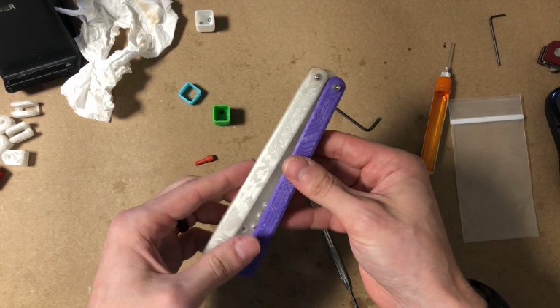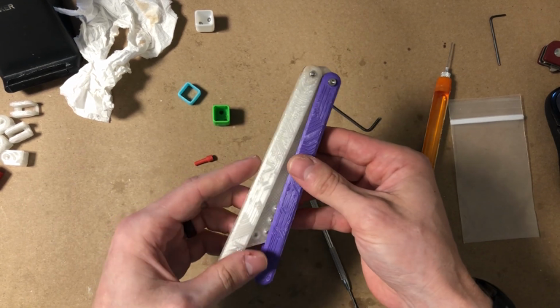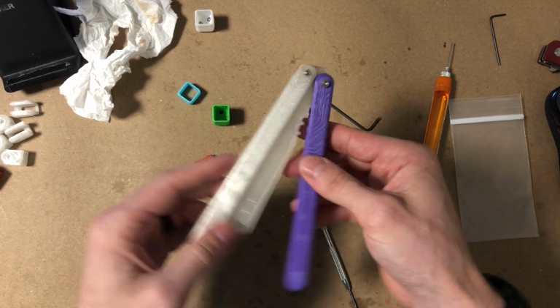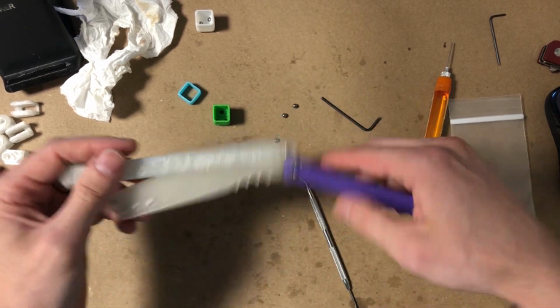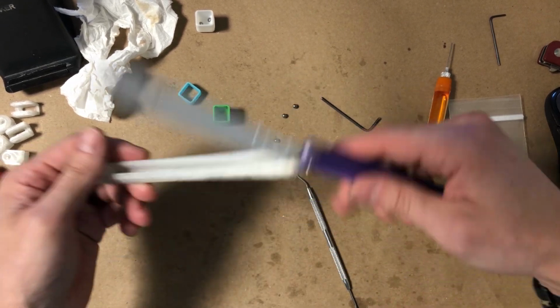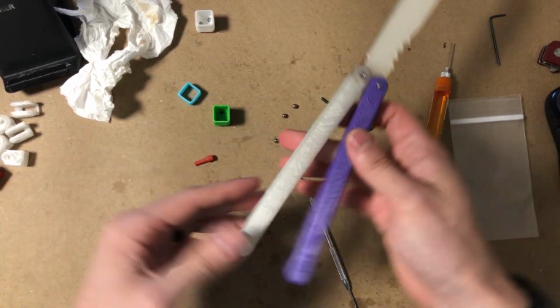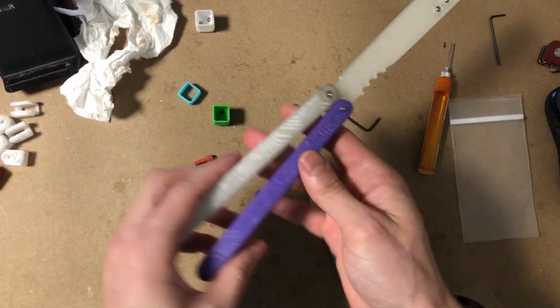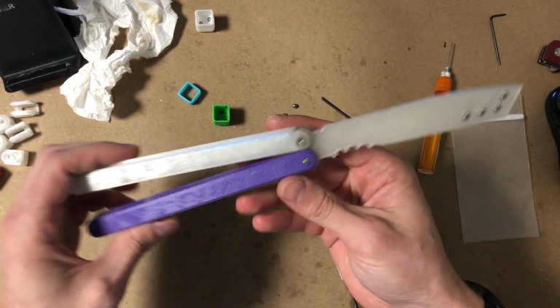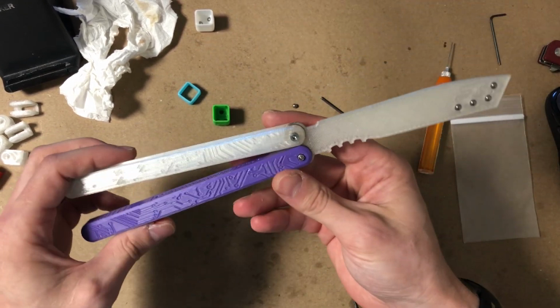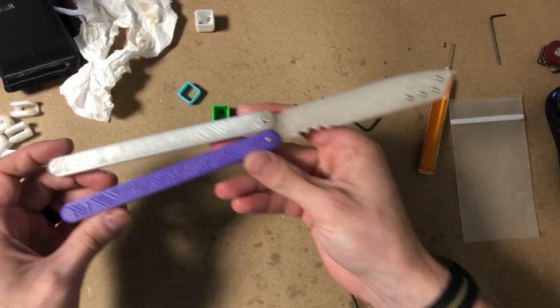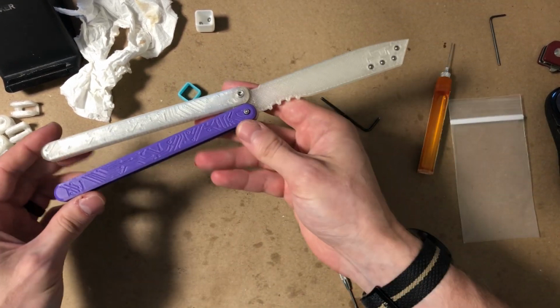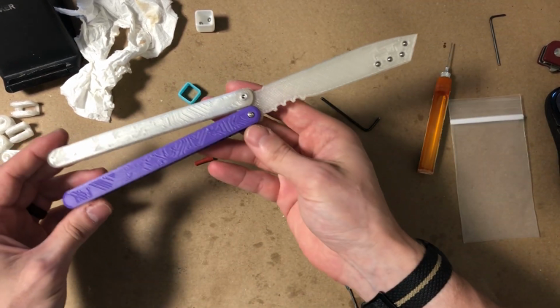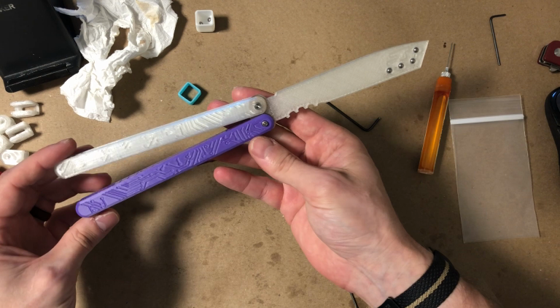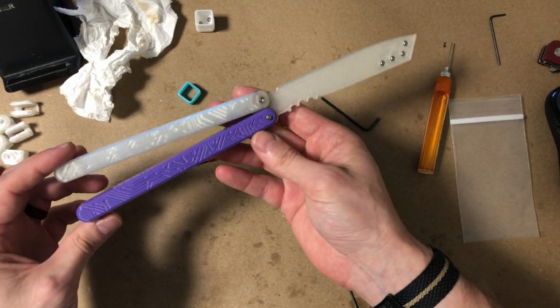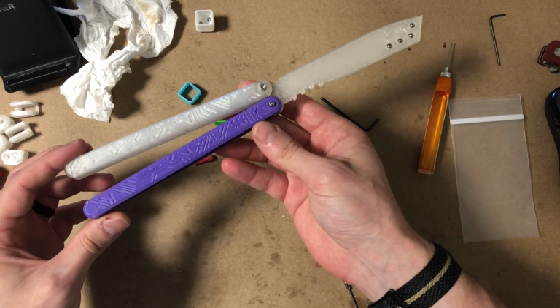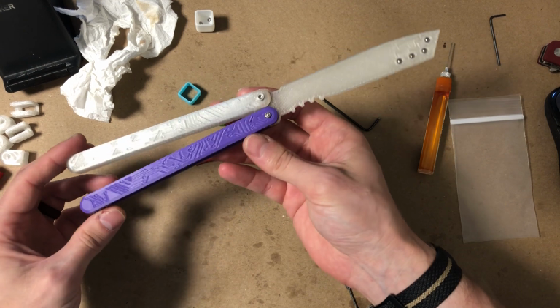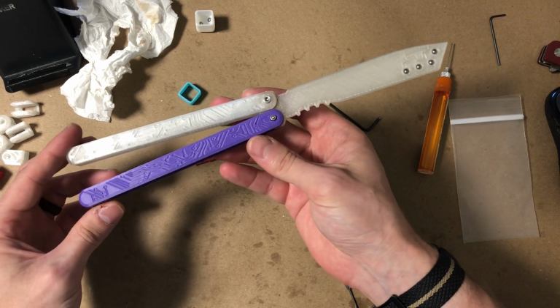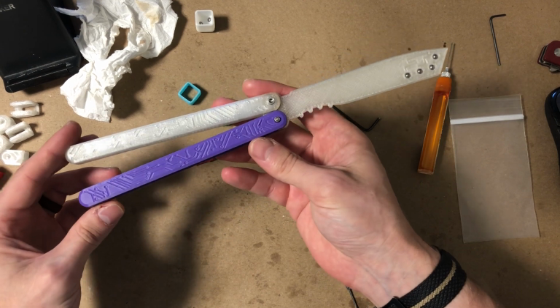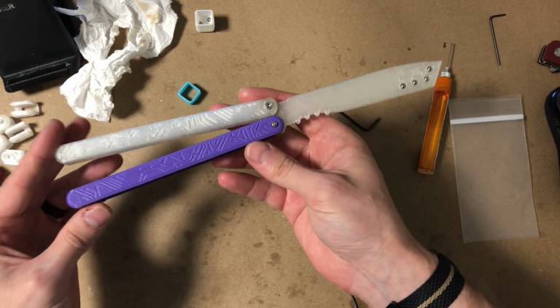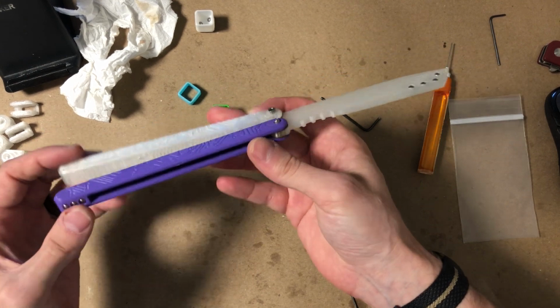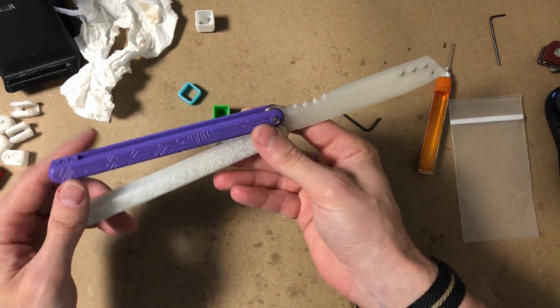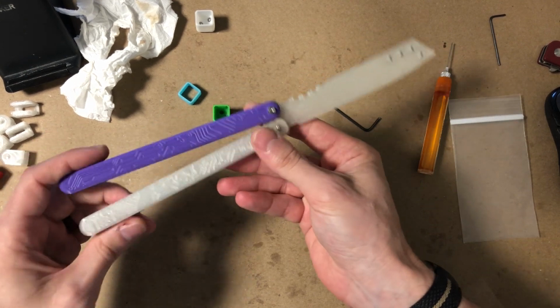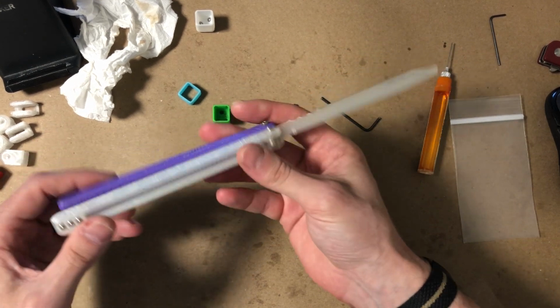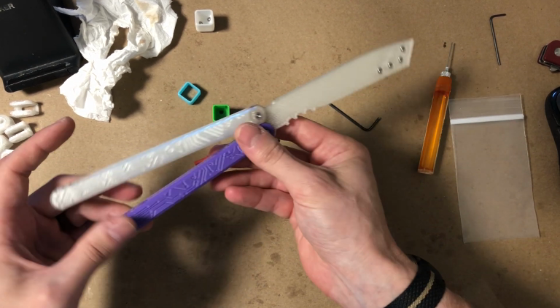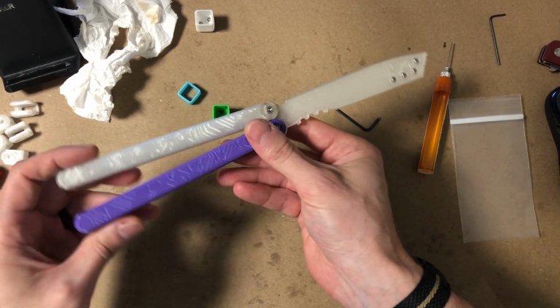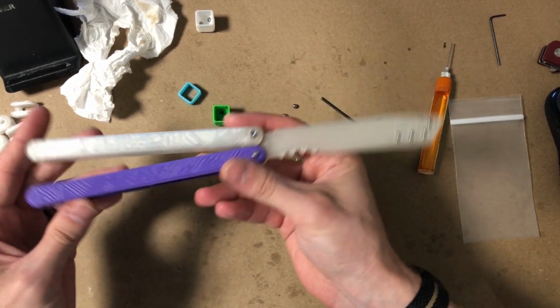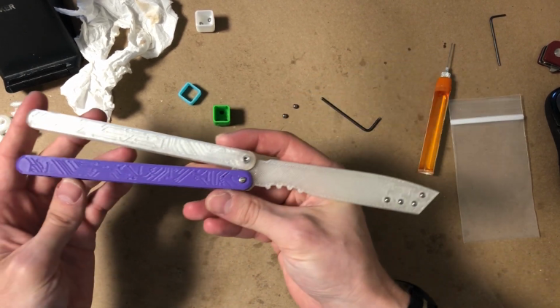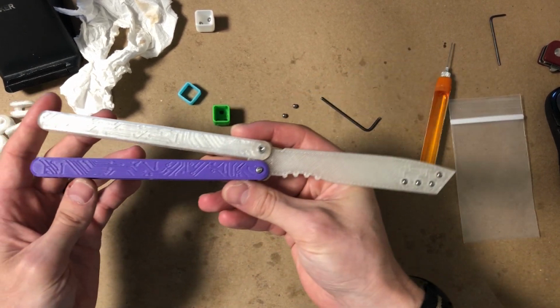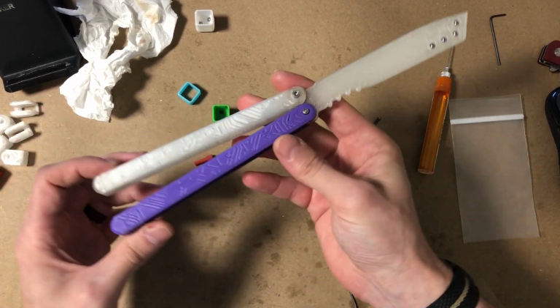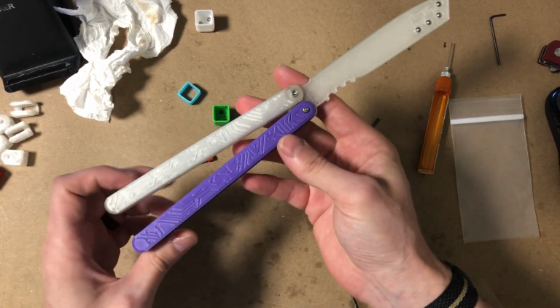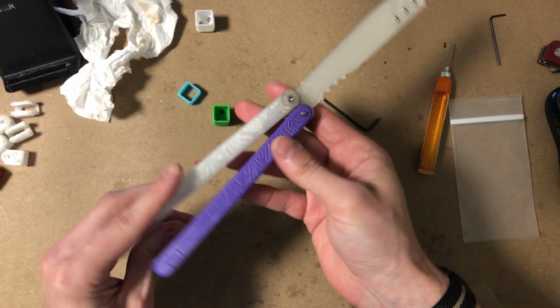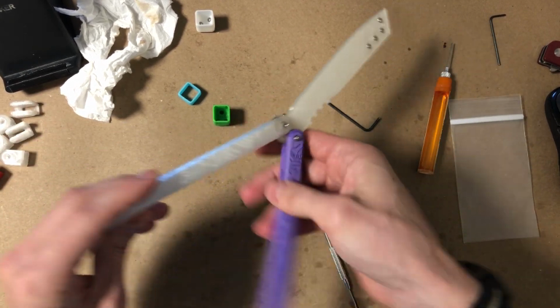That's it — we just showed you how to assemble, lubricate, and tune your Zippy Diode. Enjoy, thanks guys.